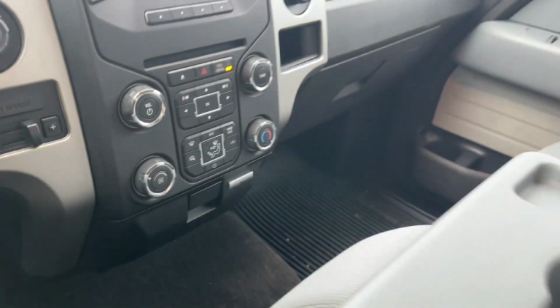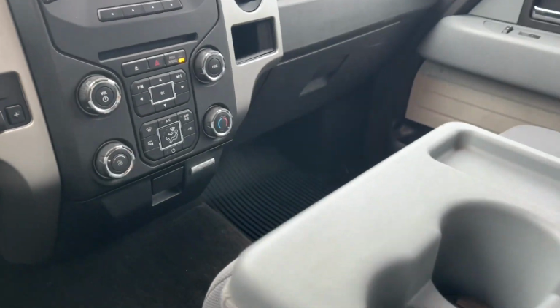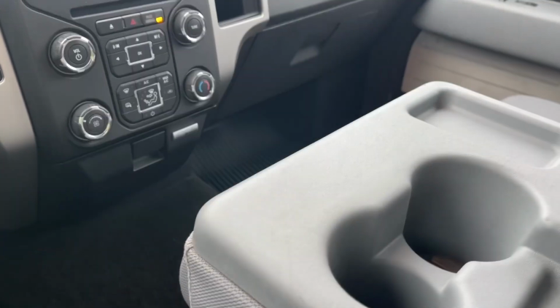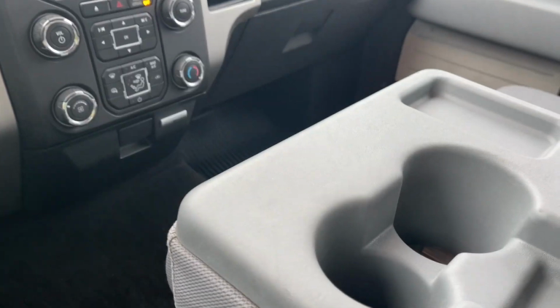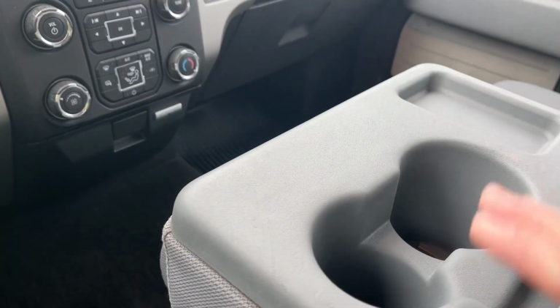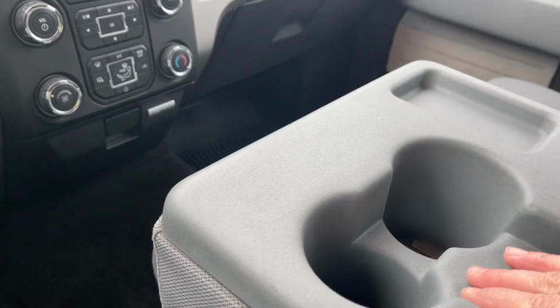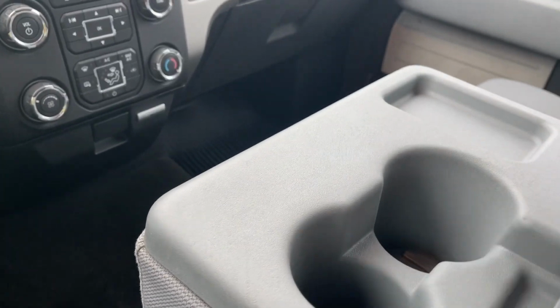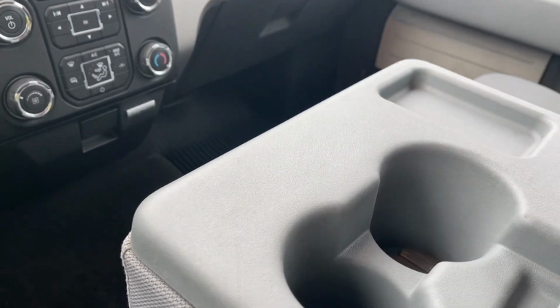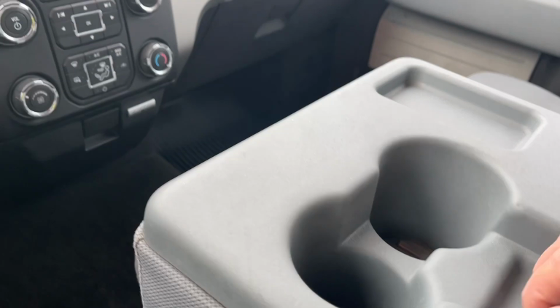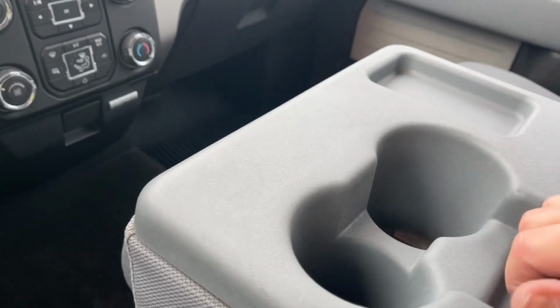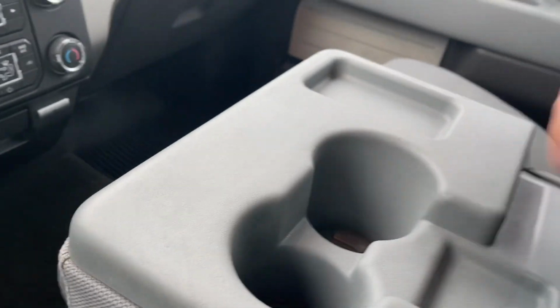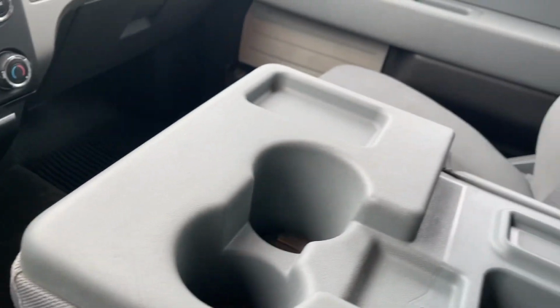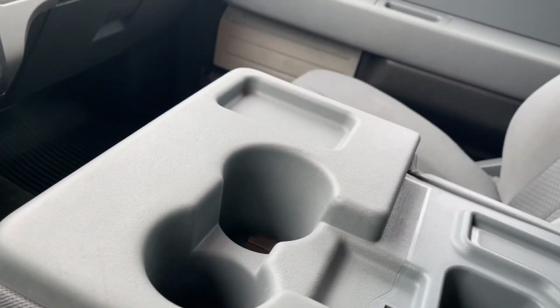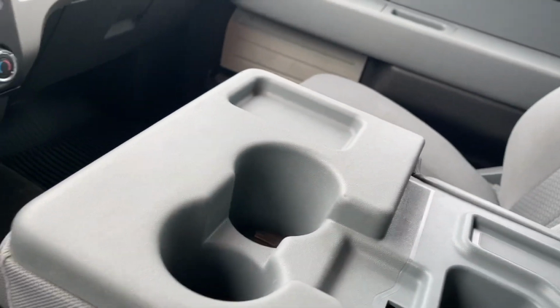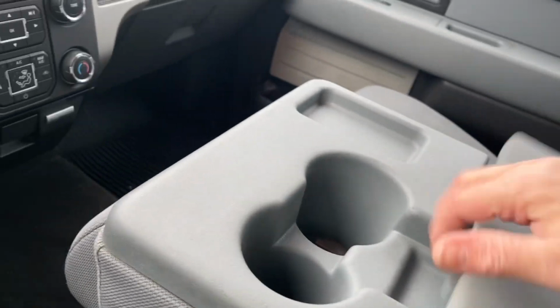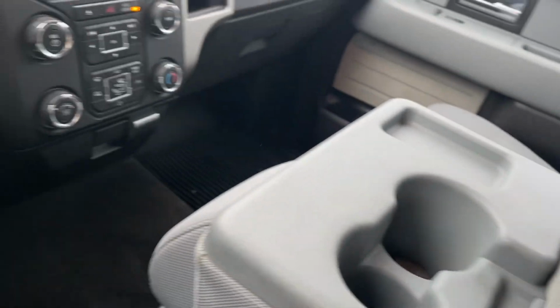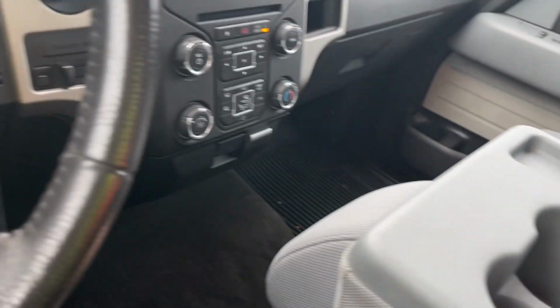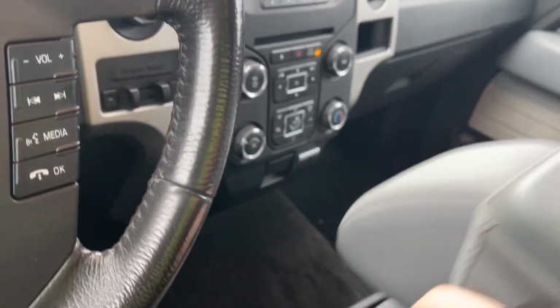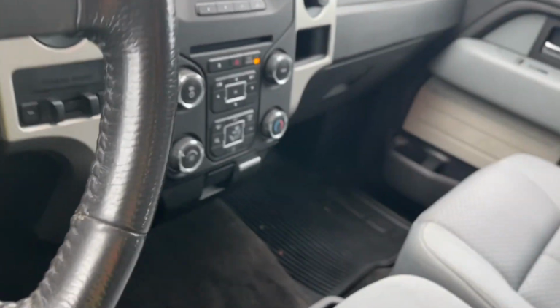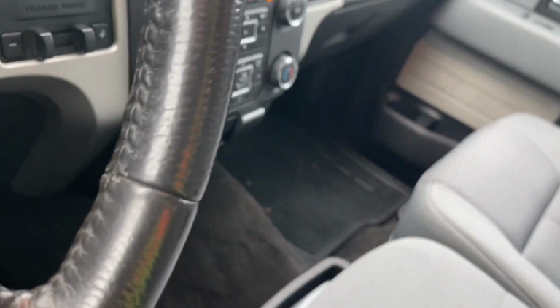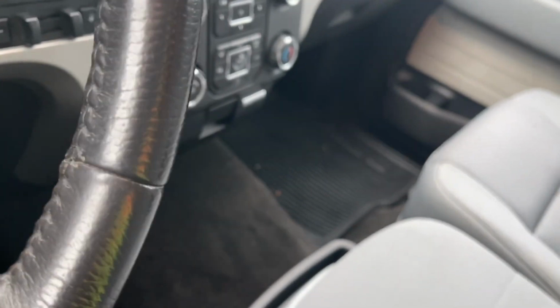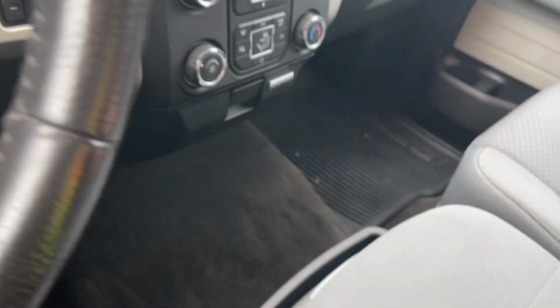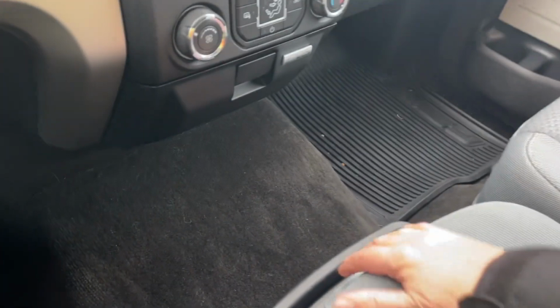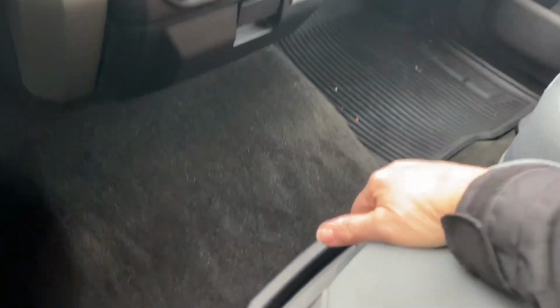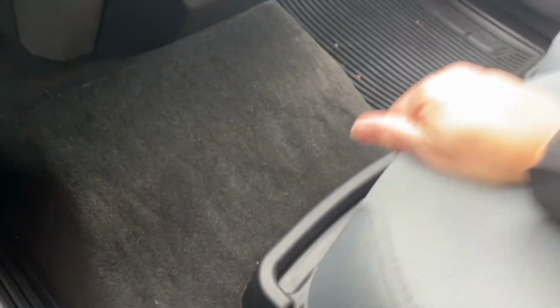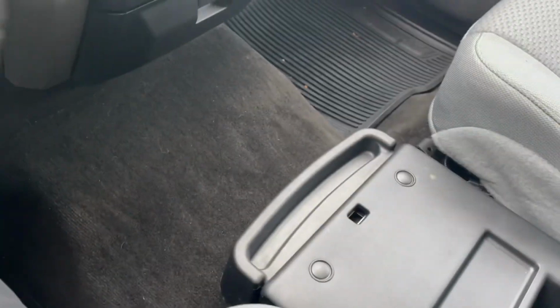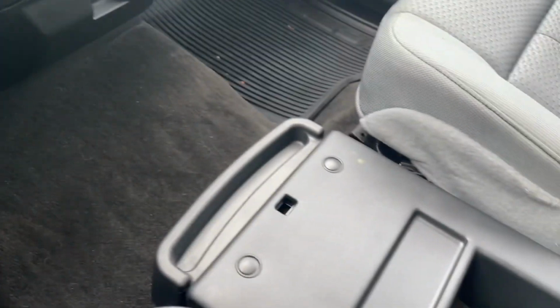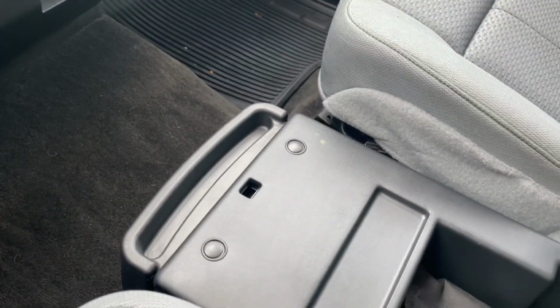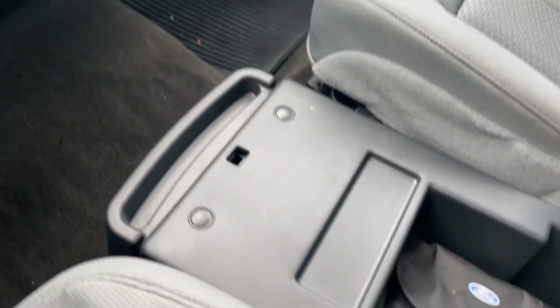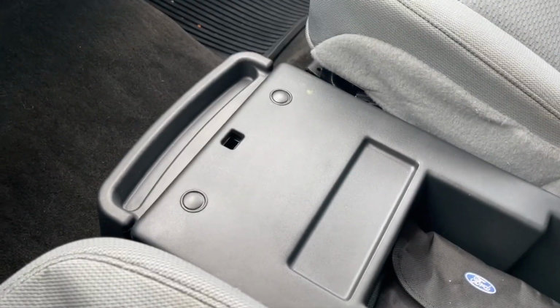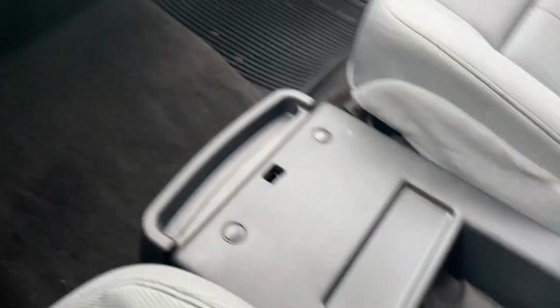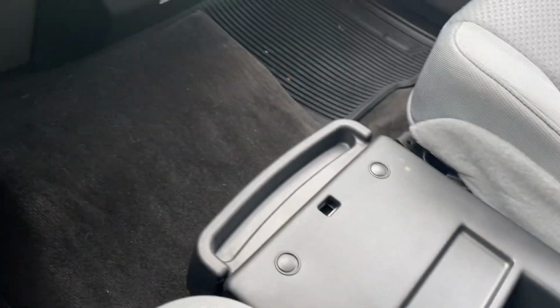In the center is your armrest with a couple of cup holders. You can open this up and it gives you more storage. Flip the seat up for another seating position — it's got its own seat belt. Unclip underneath for more storage.